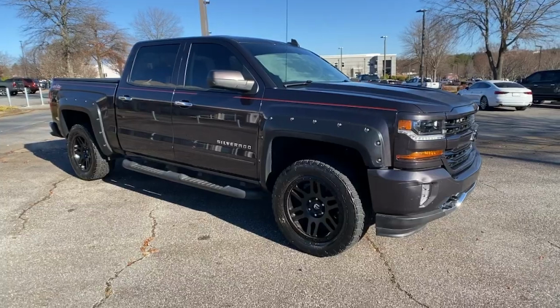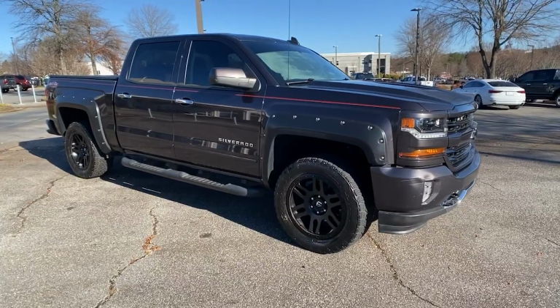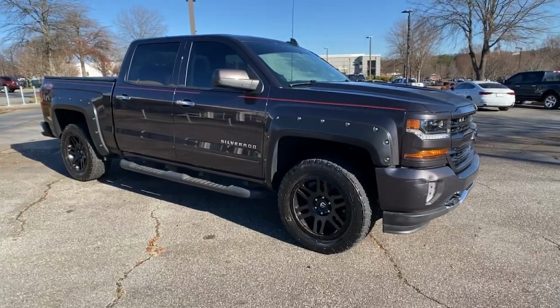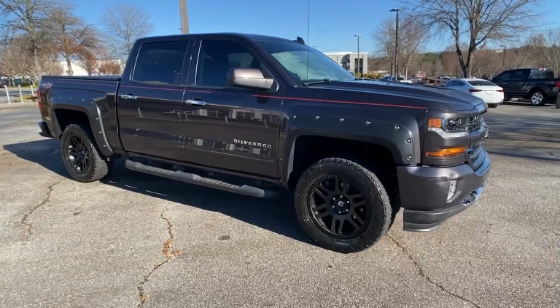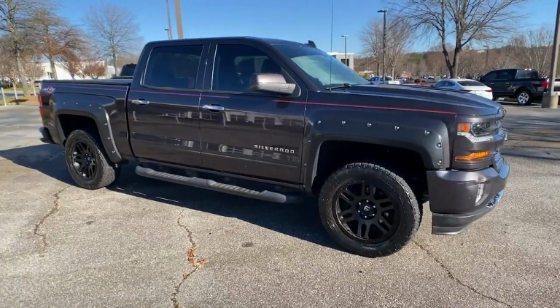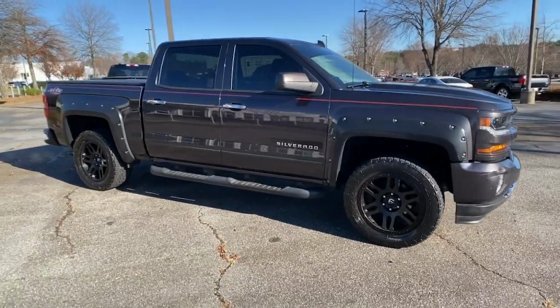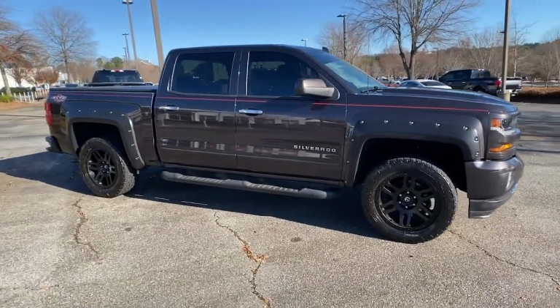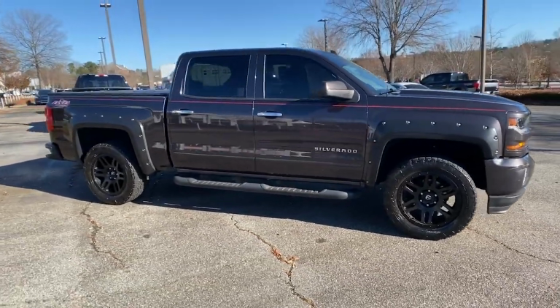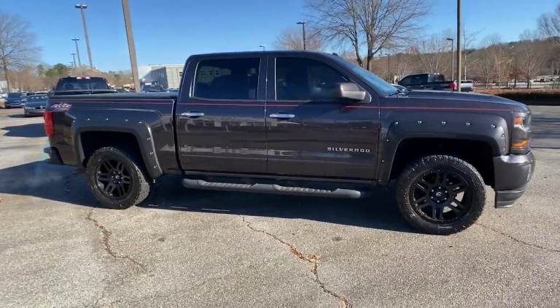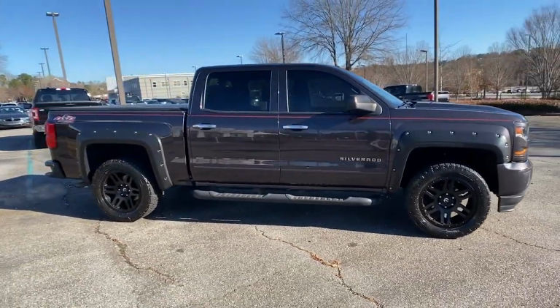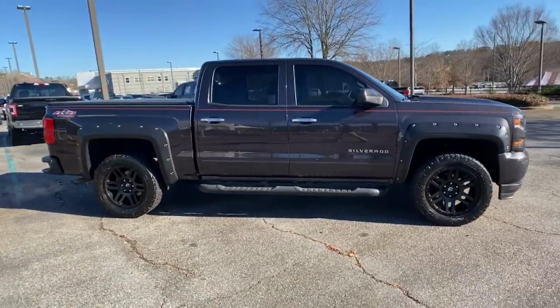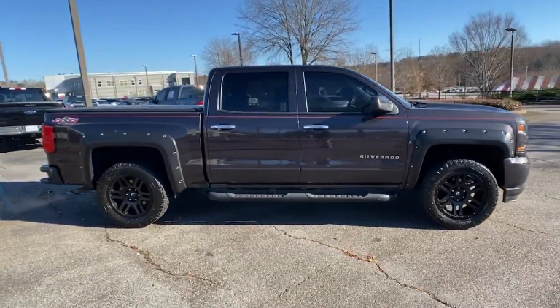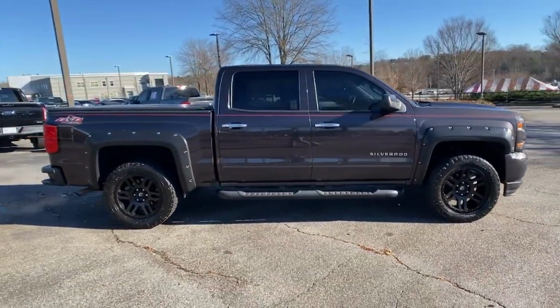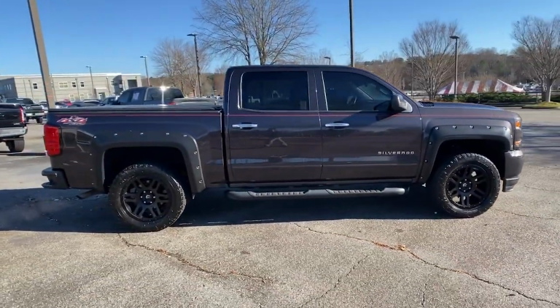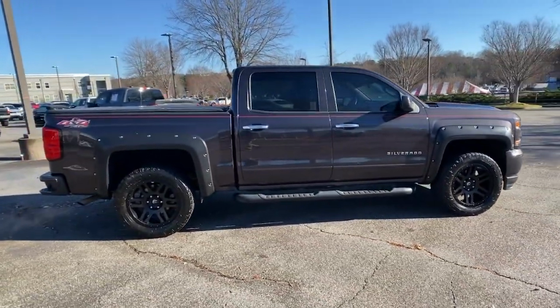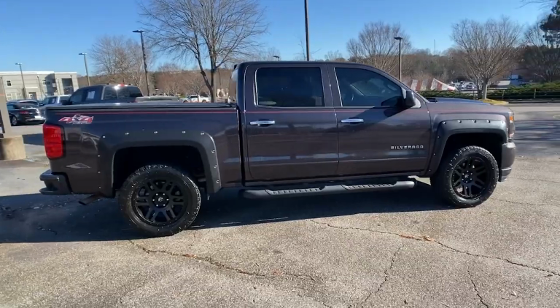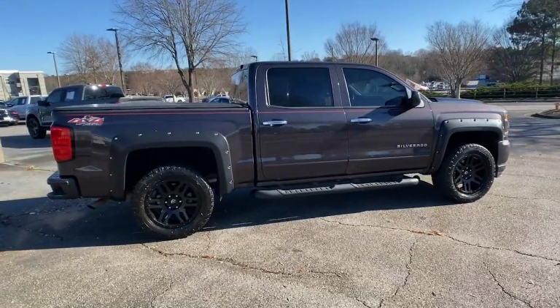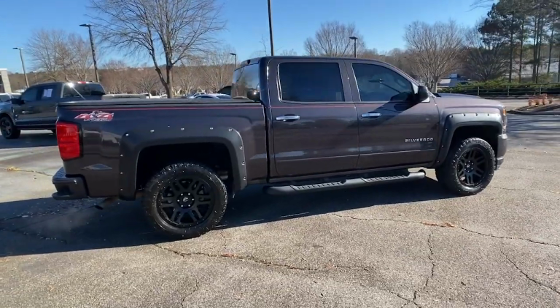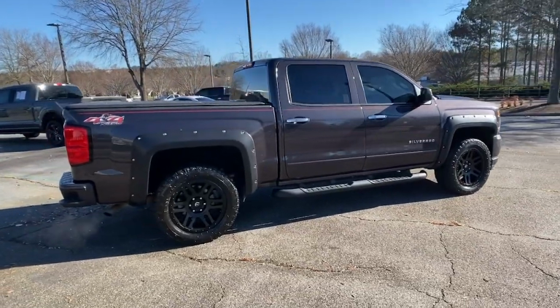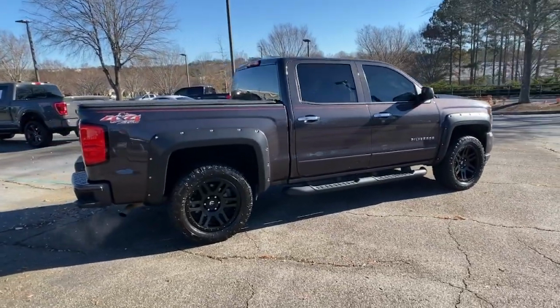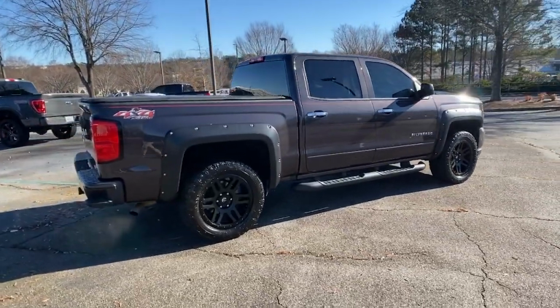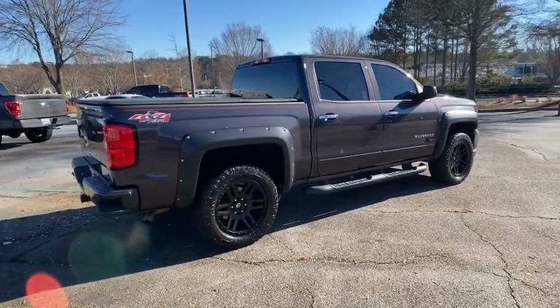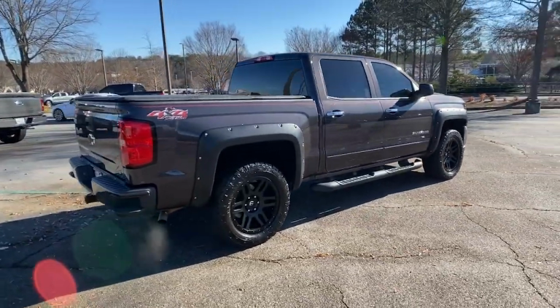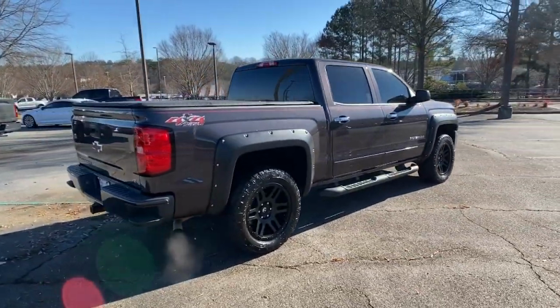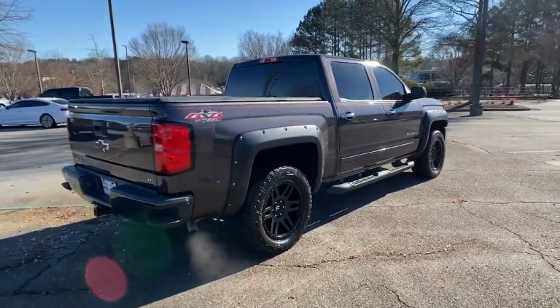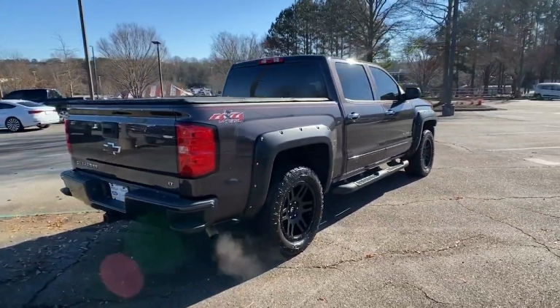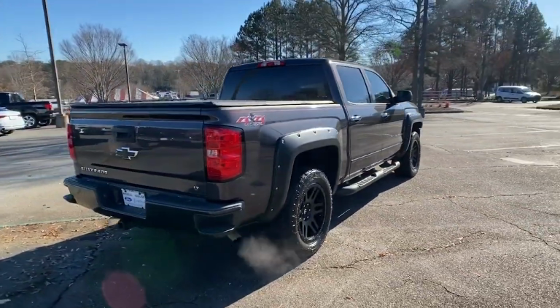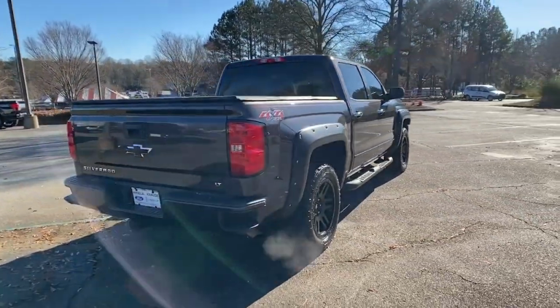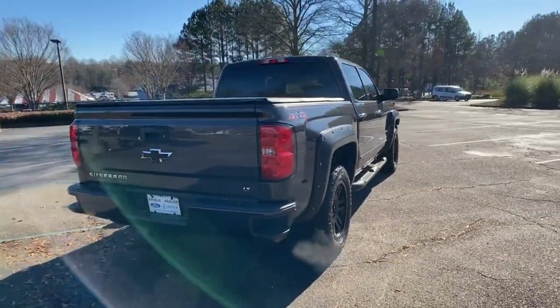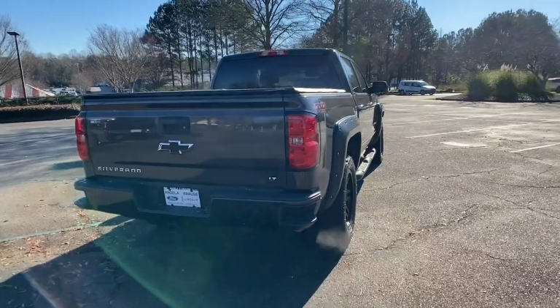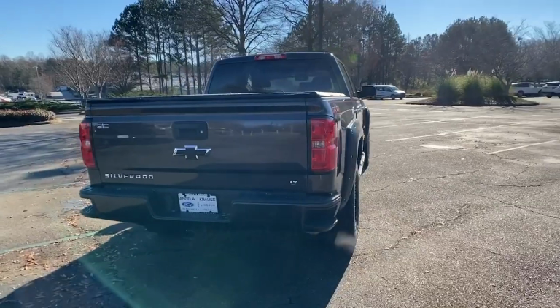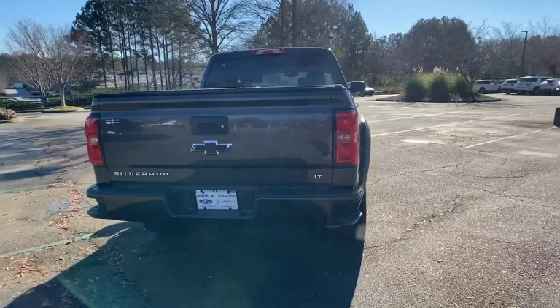Look no further than the 2016 Chevrolet Silverado 1500. With less than 60,000 miles on the odometer, this vehicle provides excellent value.